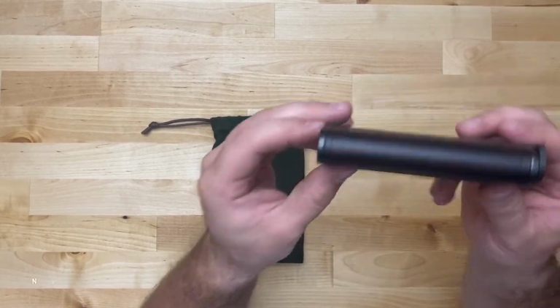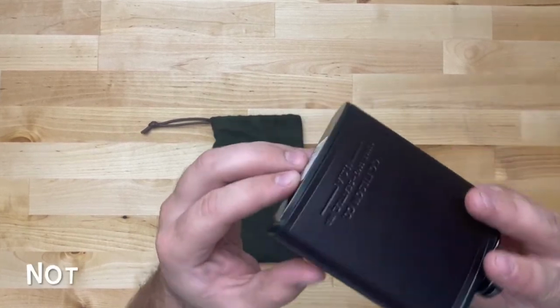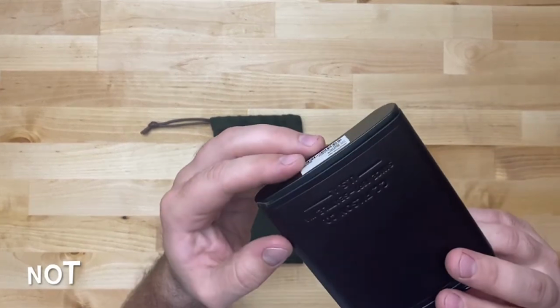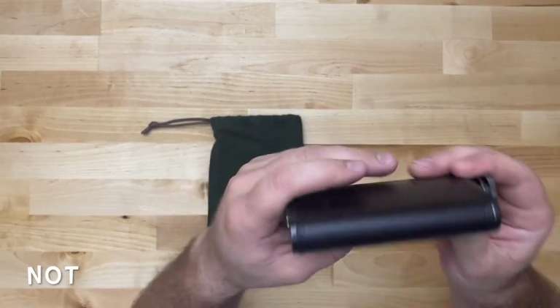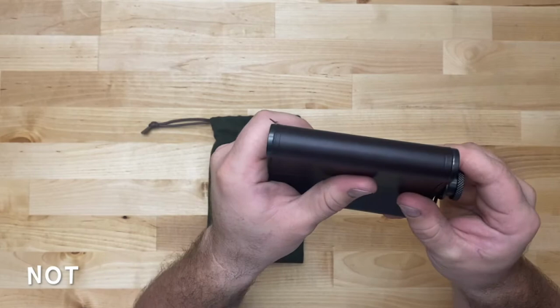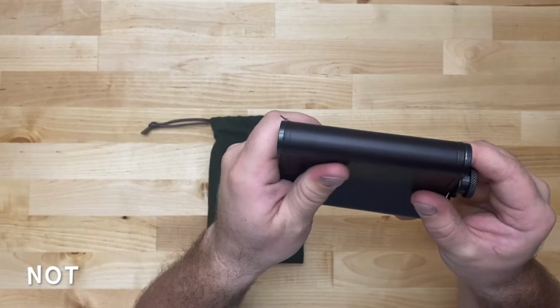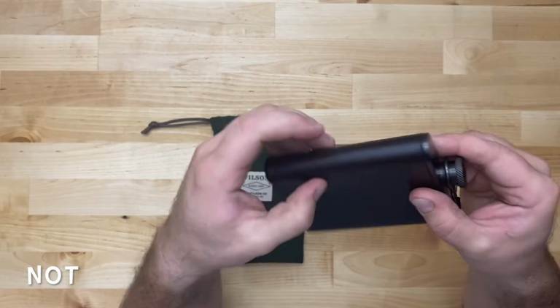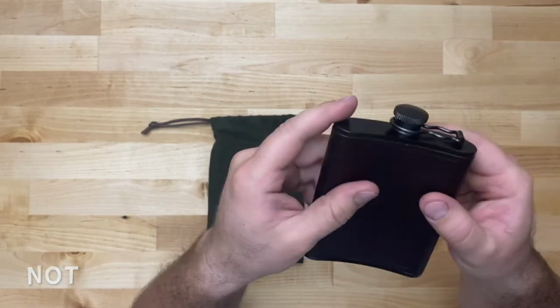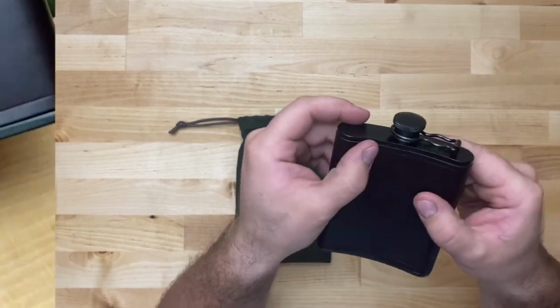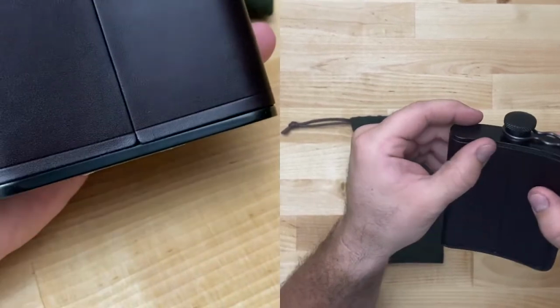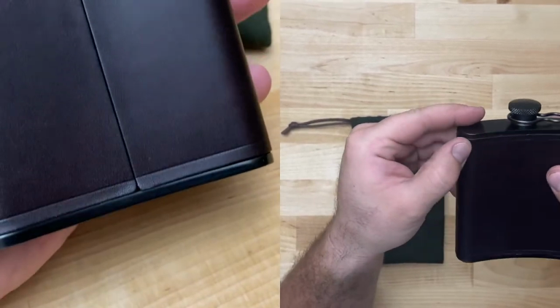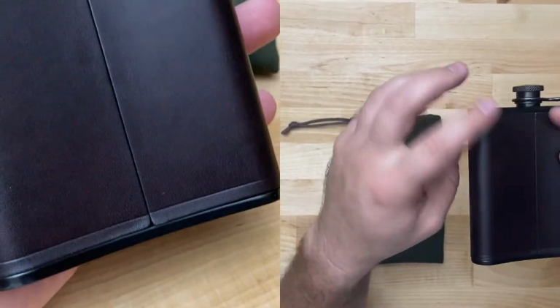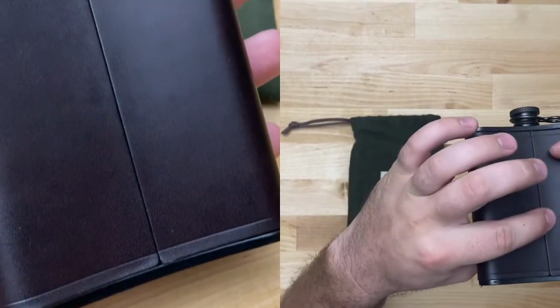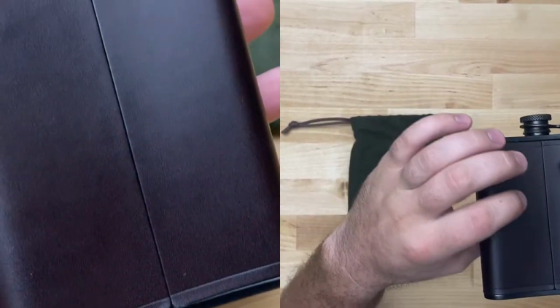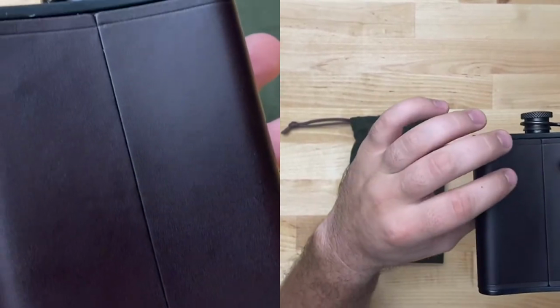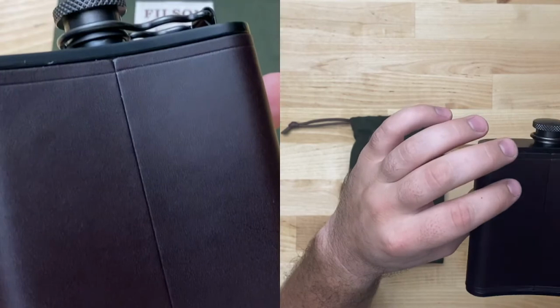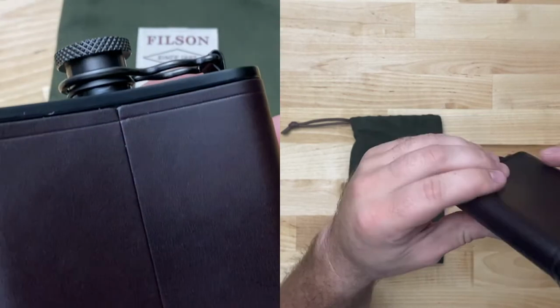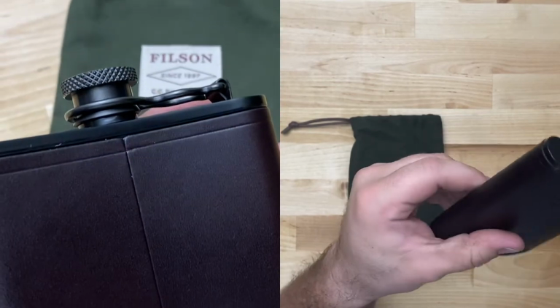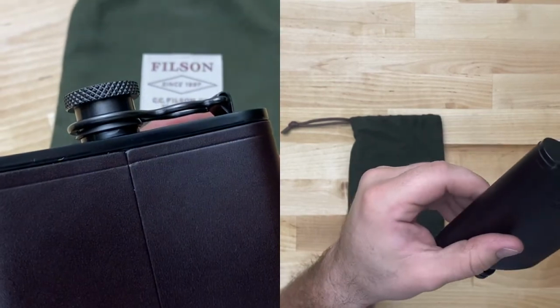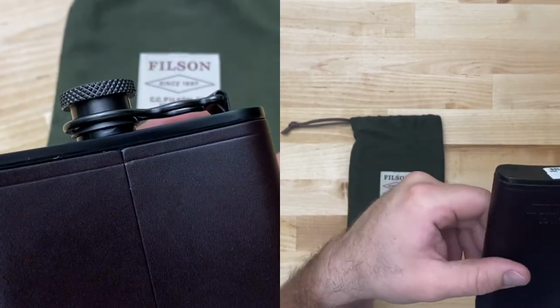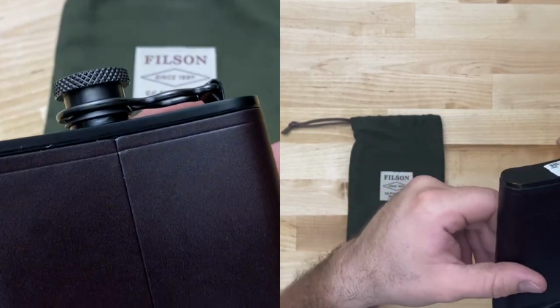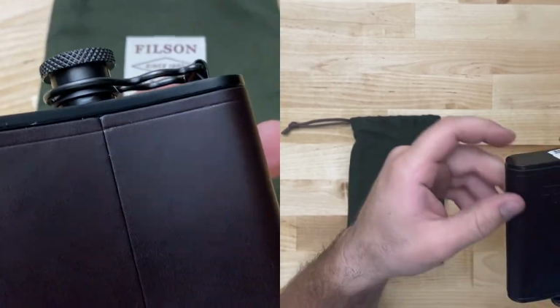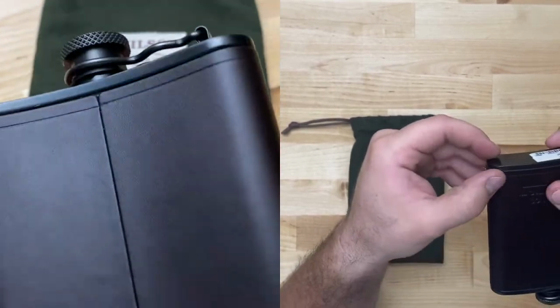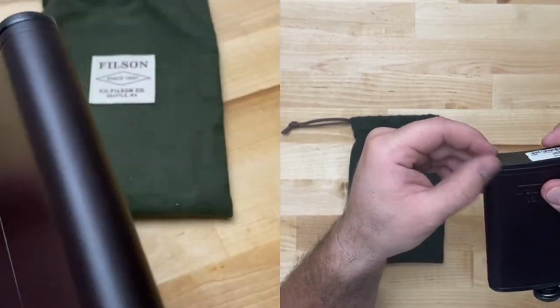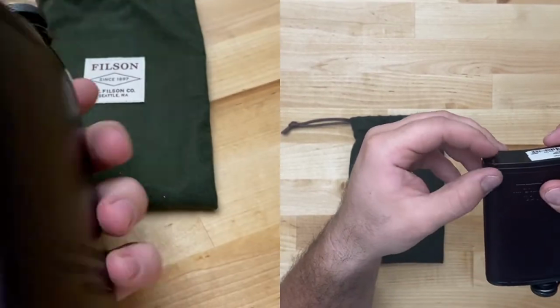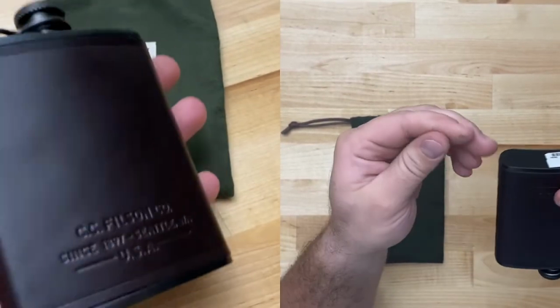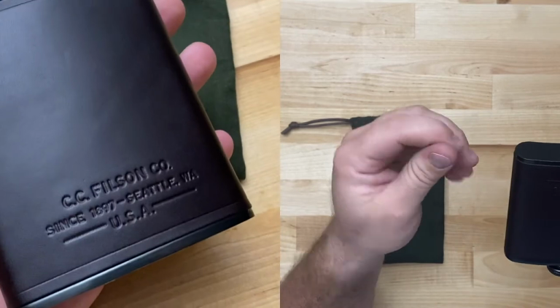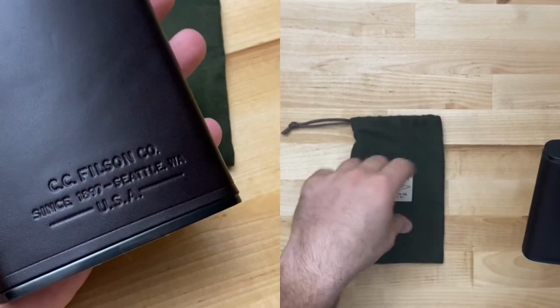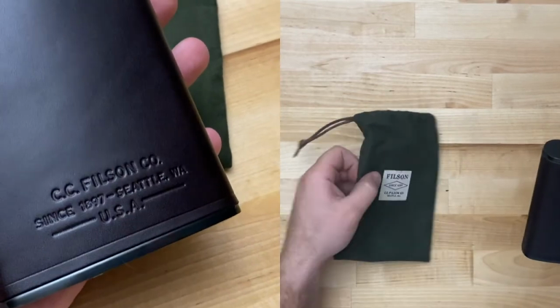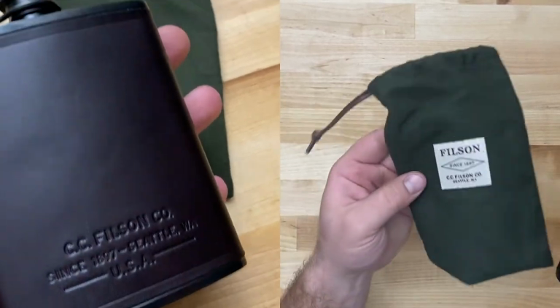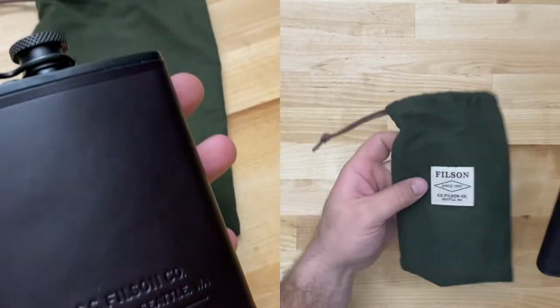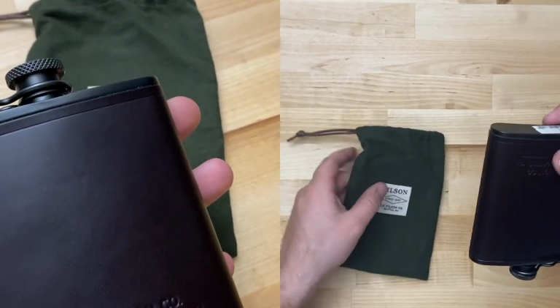Construction-wise, this leather is smooth and fits well along these lines. The seam is obviously along the back for the most part. Looks pretty good. This right here looks like part of the inside of this little travel bag it comes with.